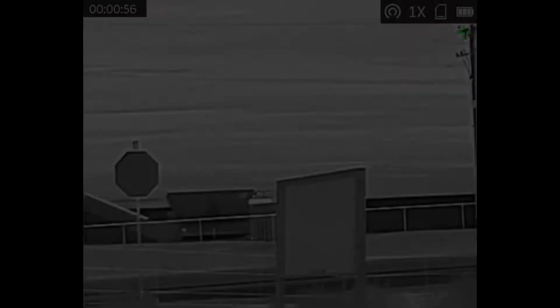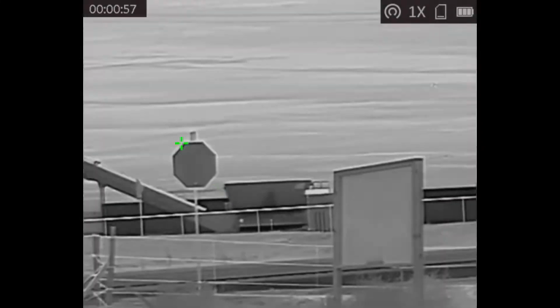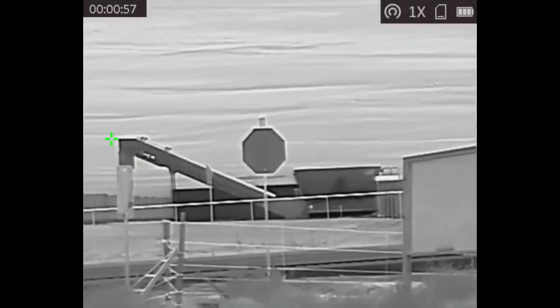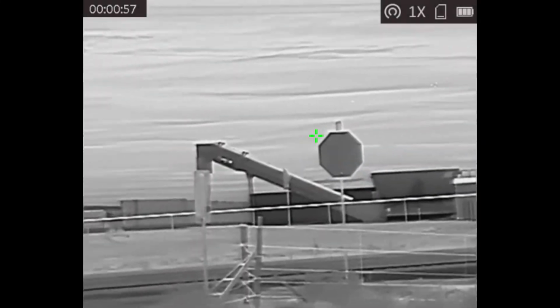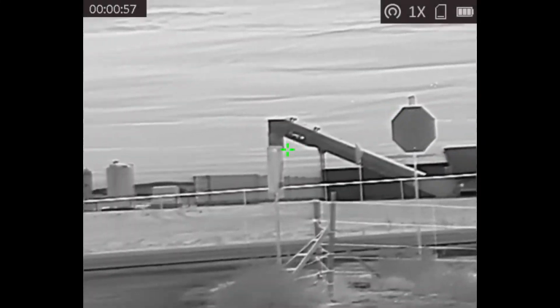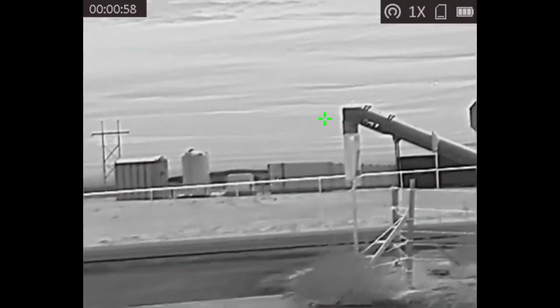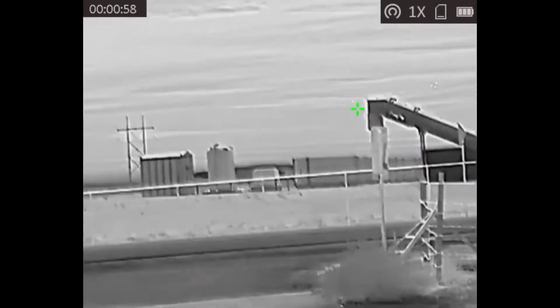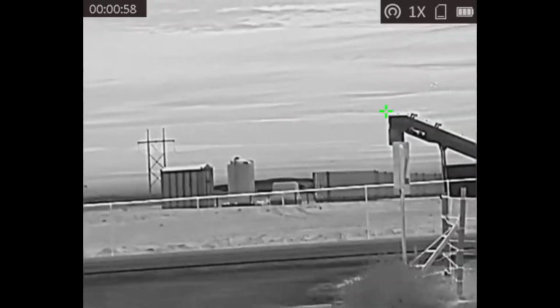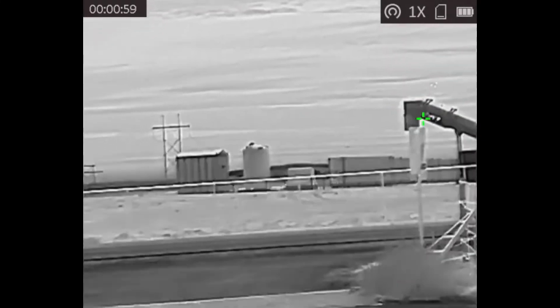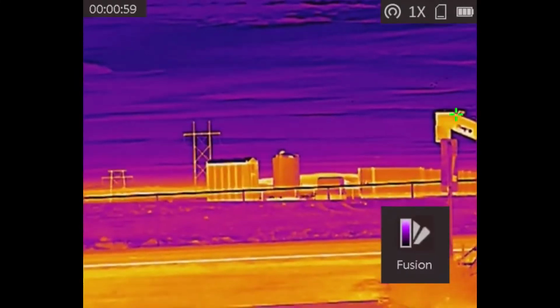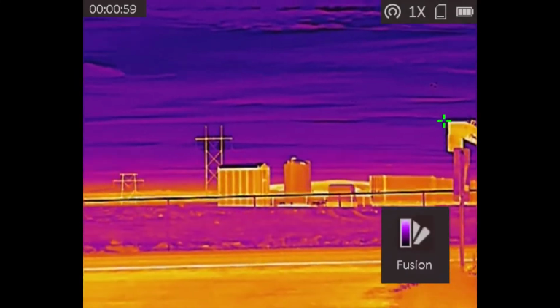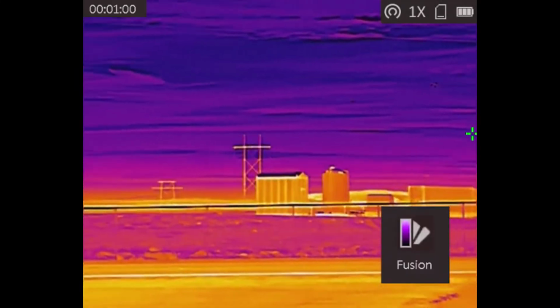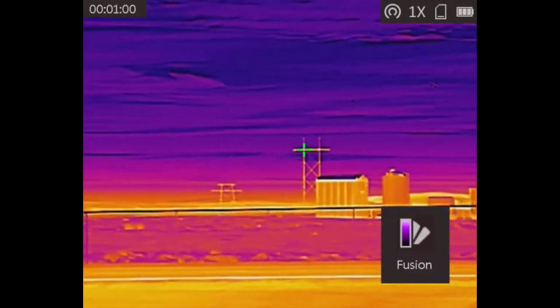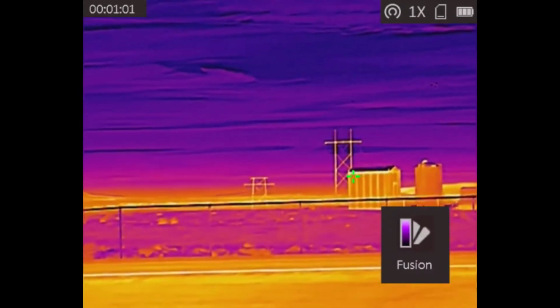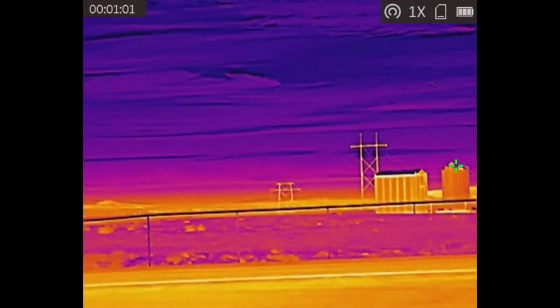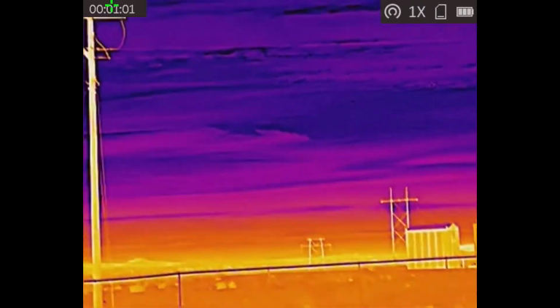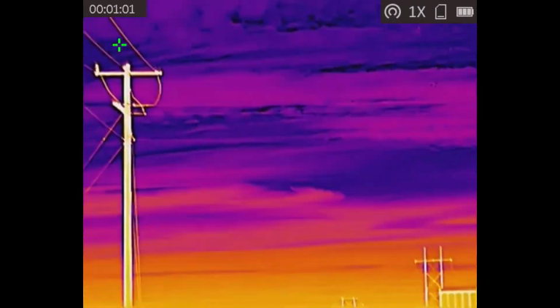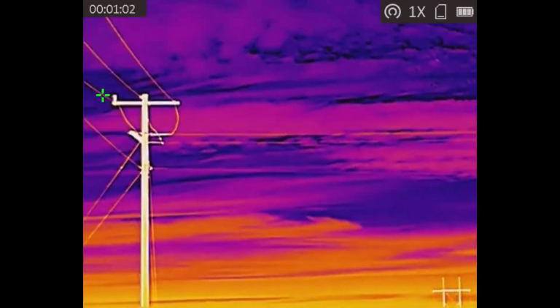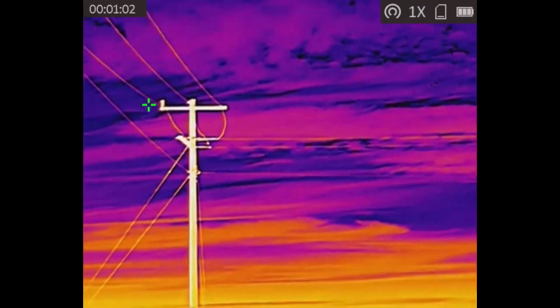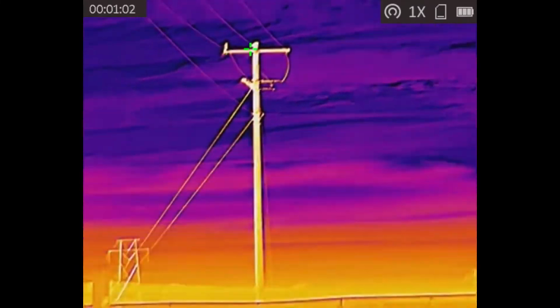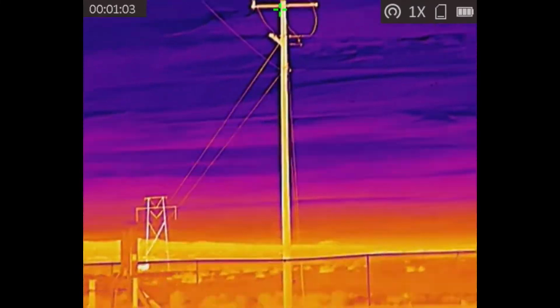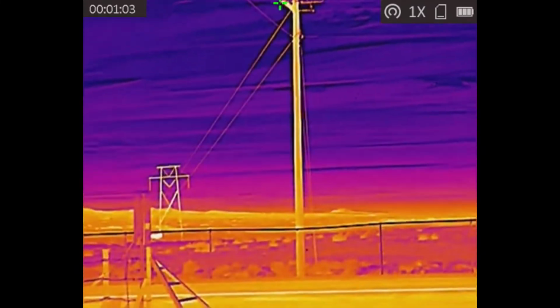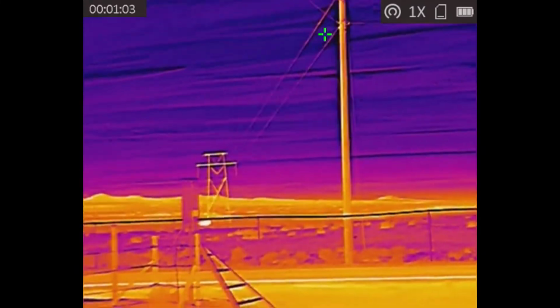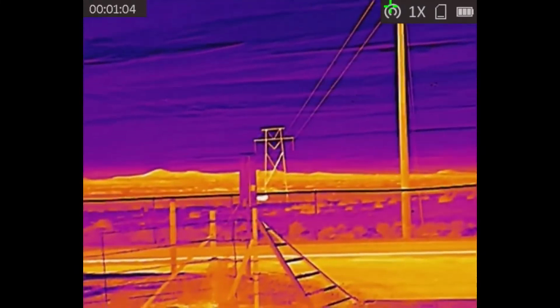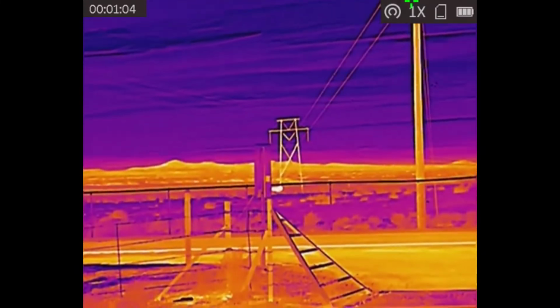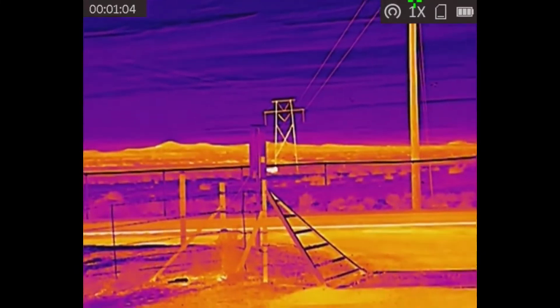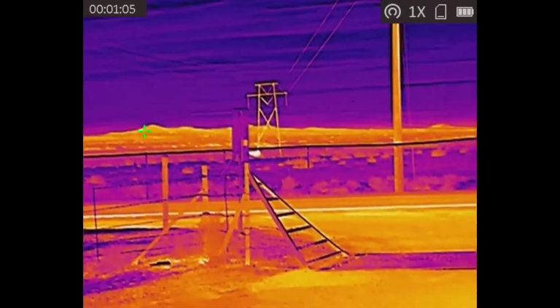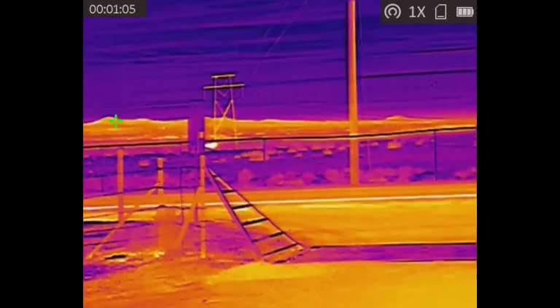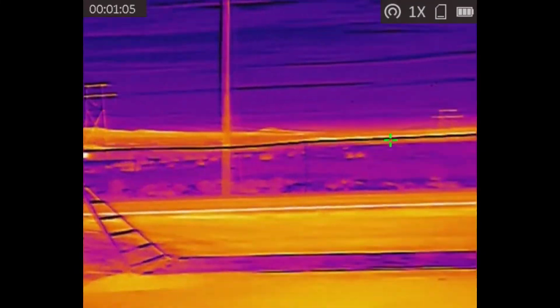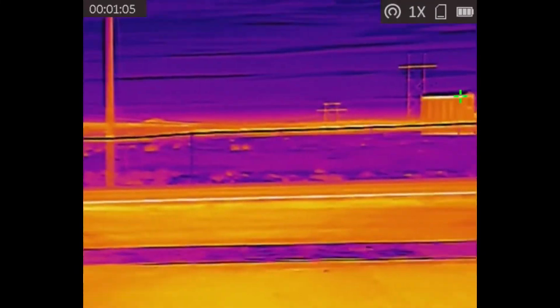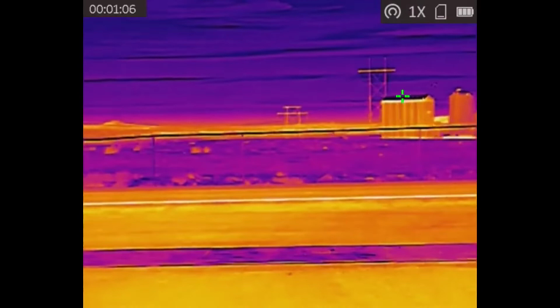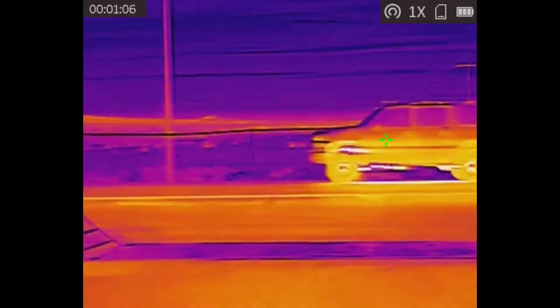Here I'm just kind of looking around. There's a couple of cool things we can check out with this. You can see the engine heat there on that SUV passing by.